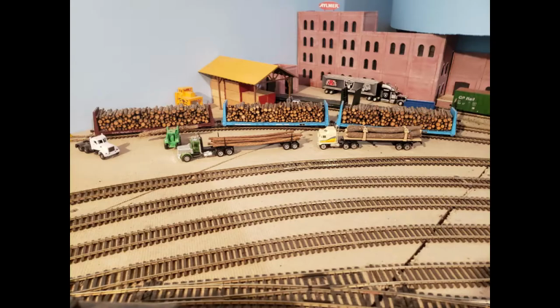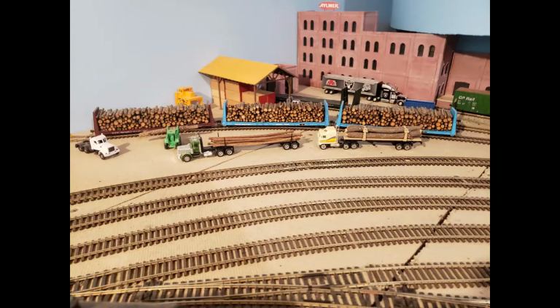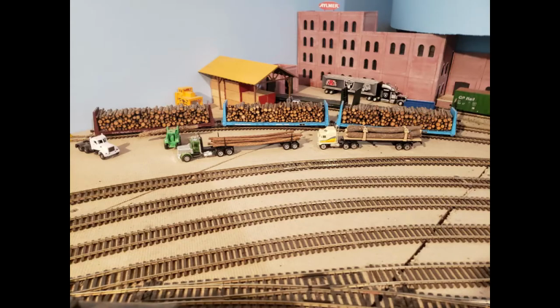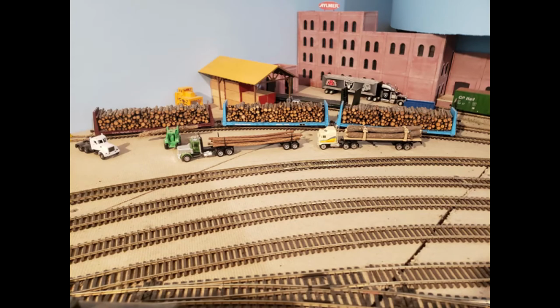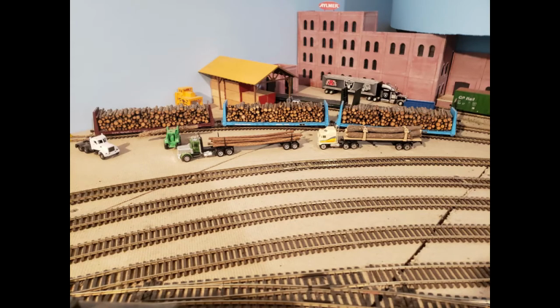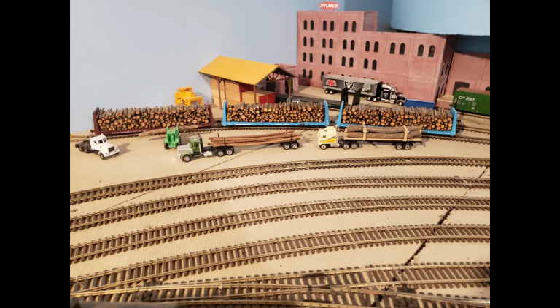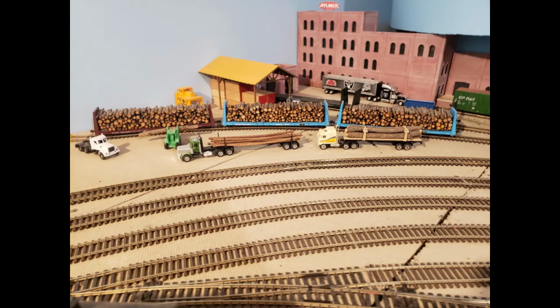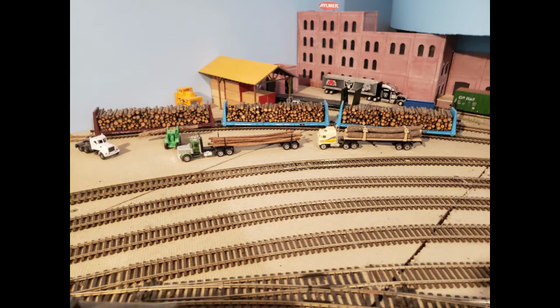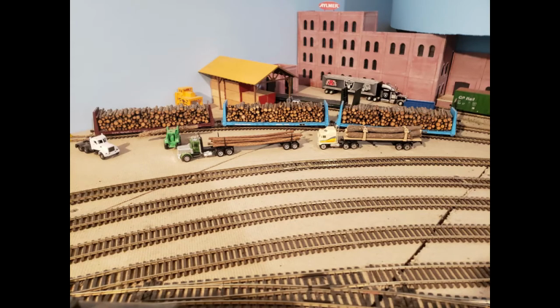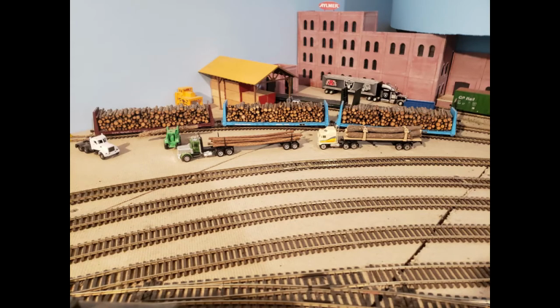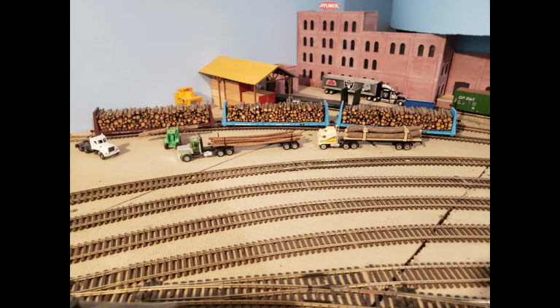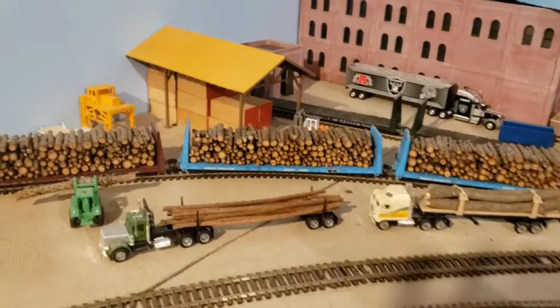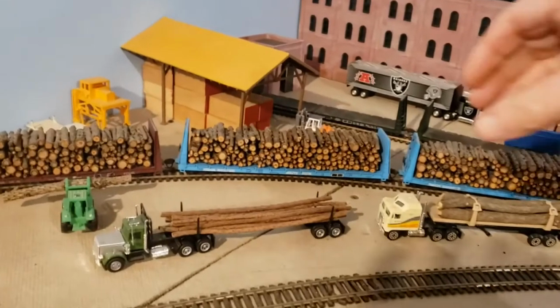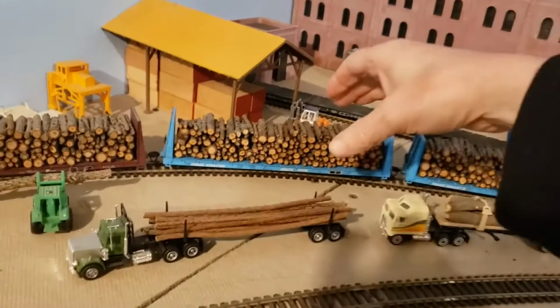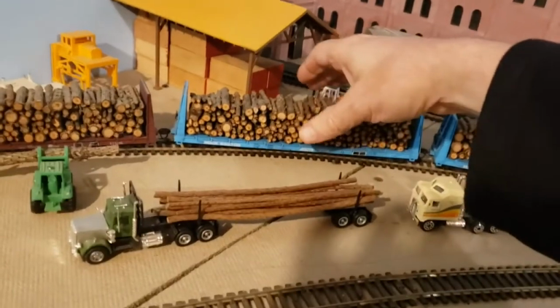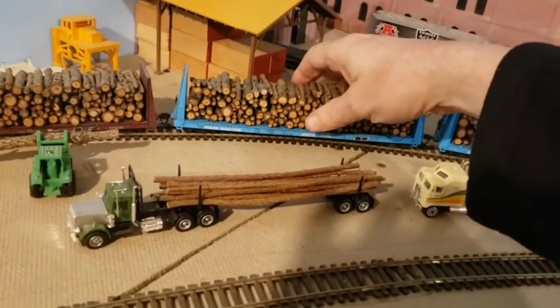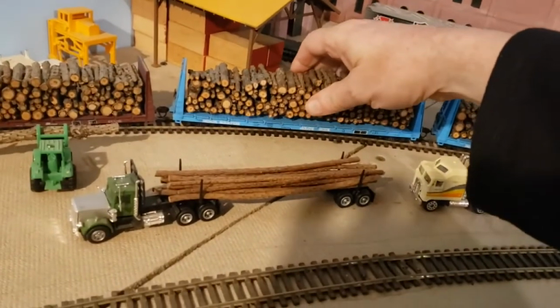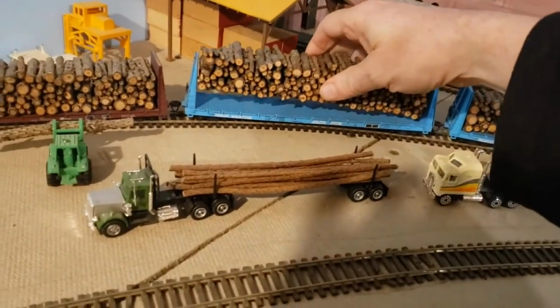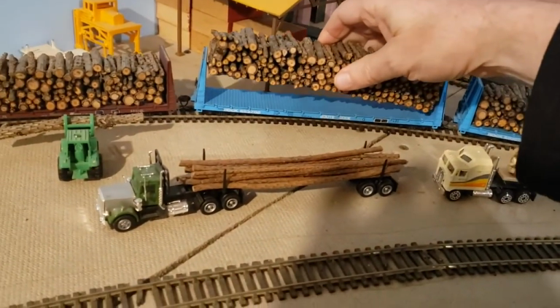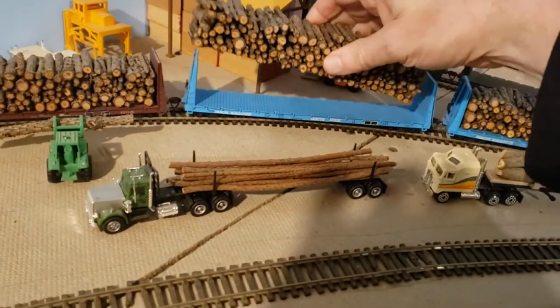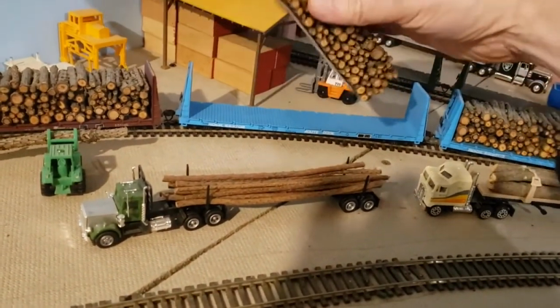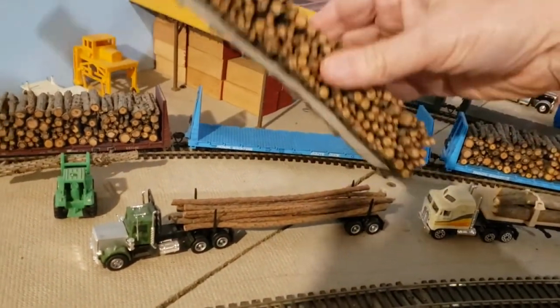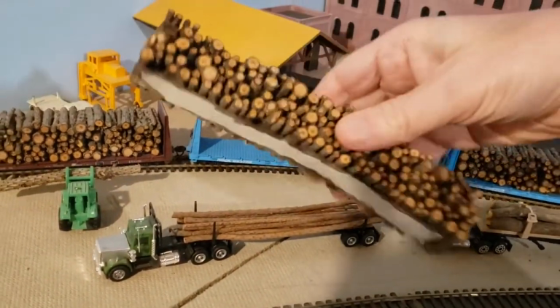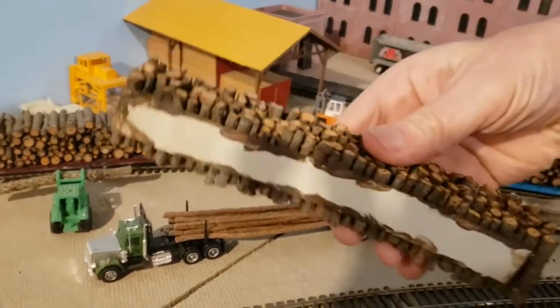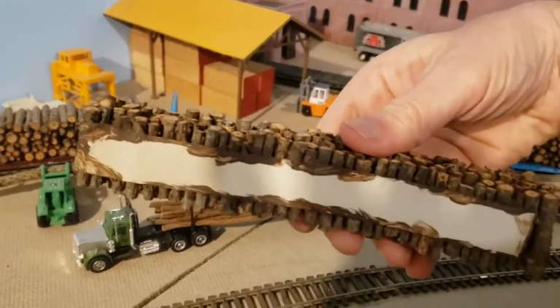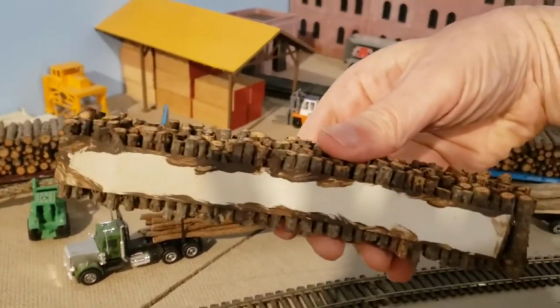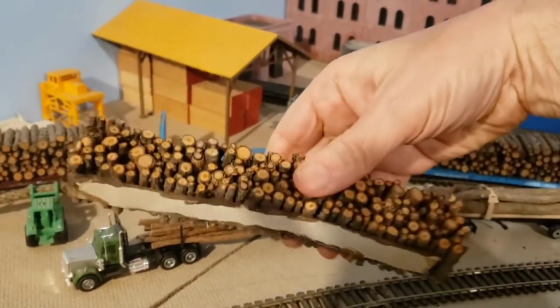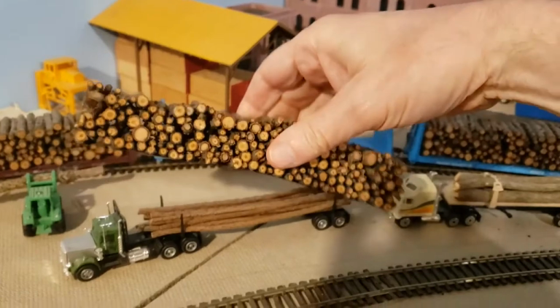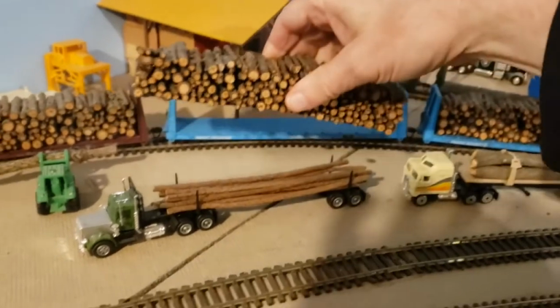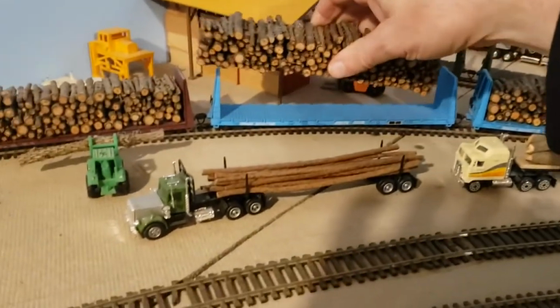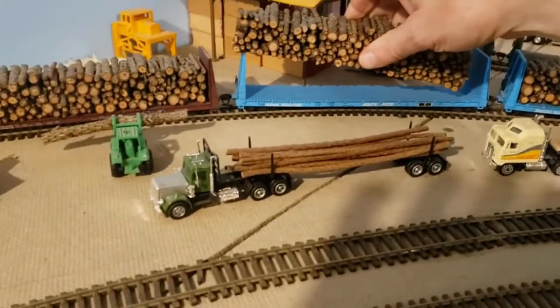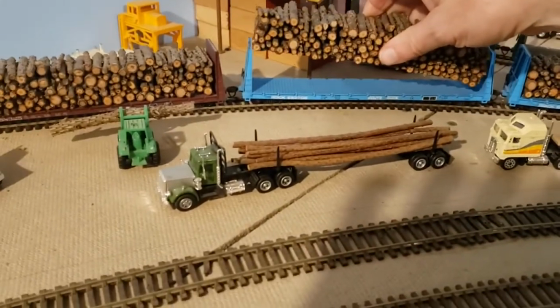In this episode of How Did He Do That, I'm going to demonstrate how to make log loads — not only just regular log loads, but log loads that are removable. So you can take them out like this, and you can put them back like that.